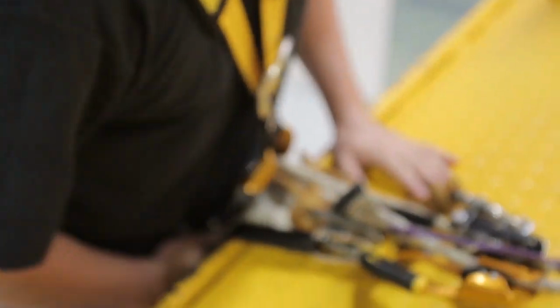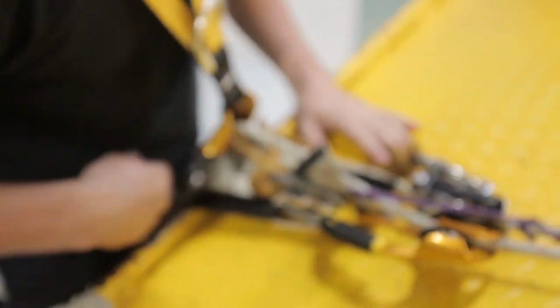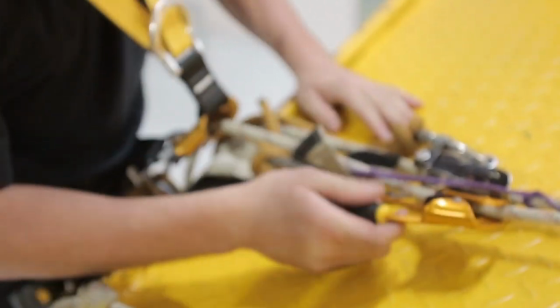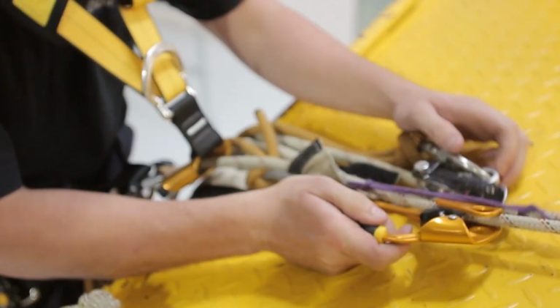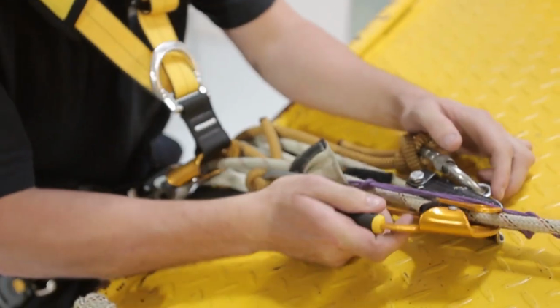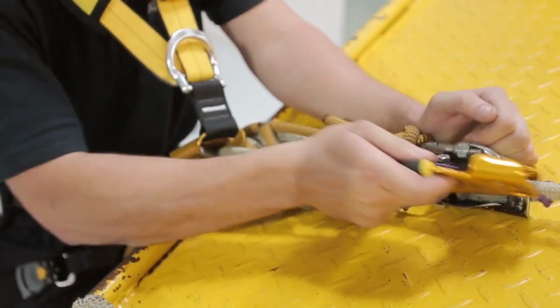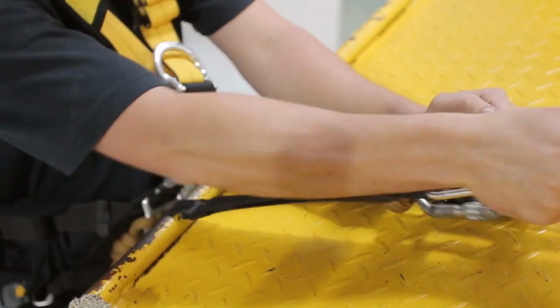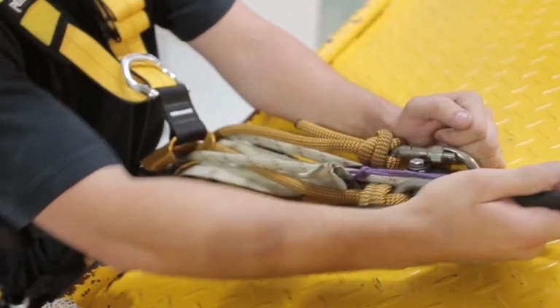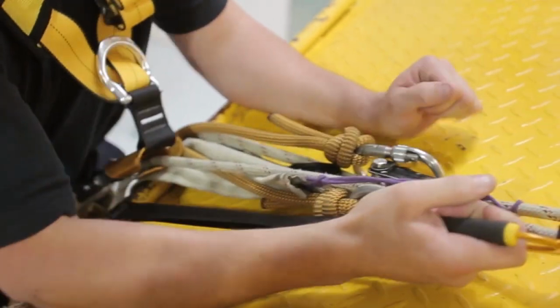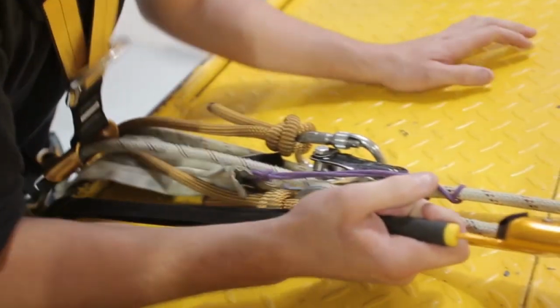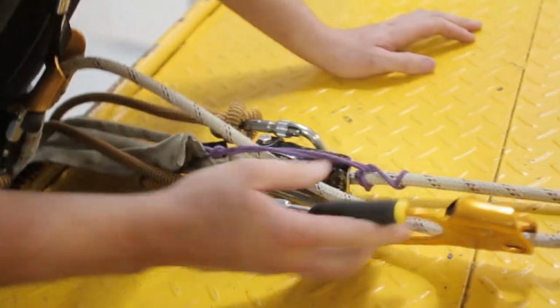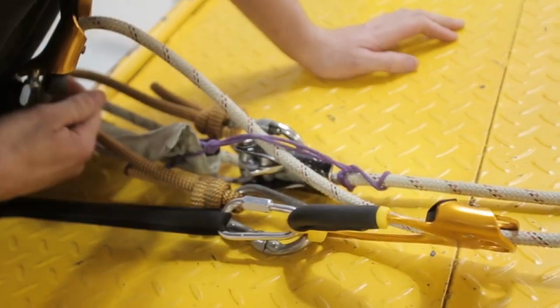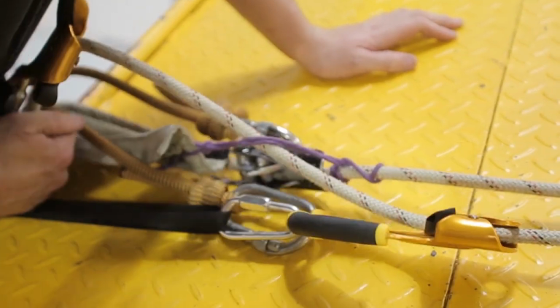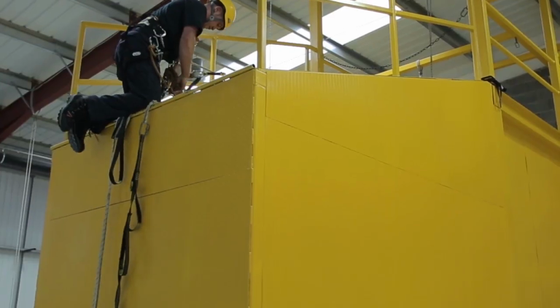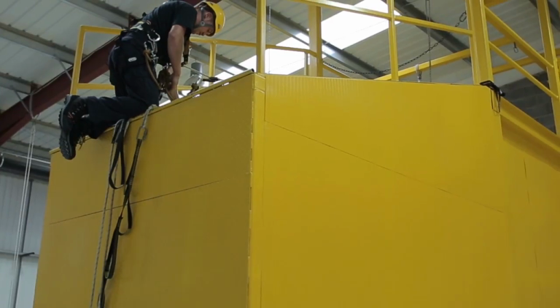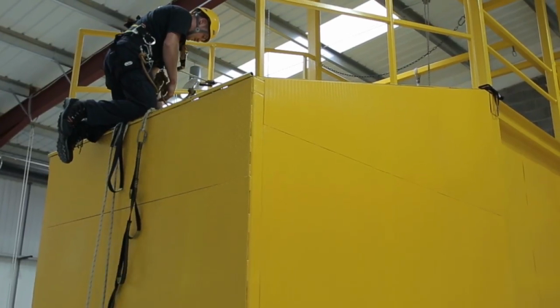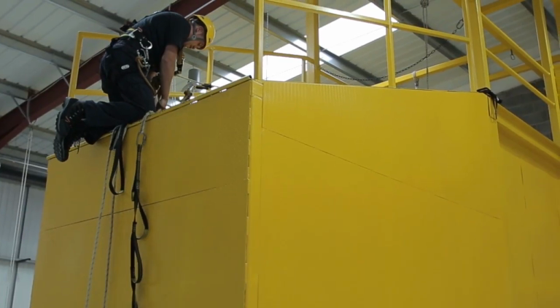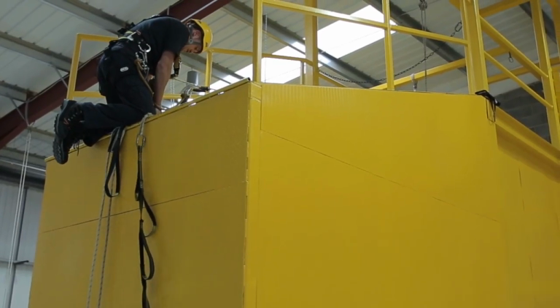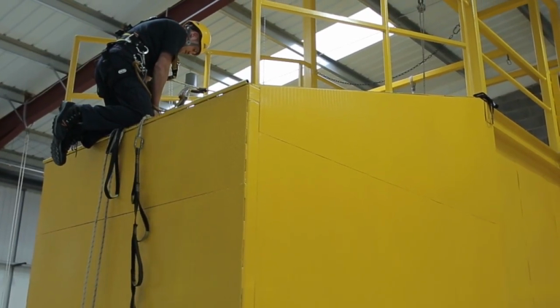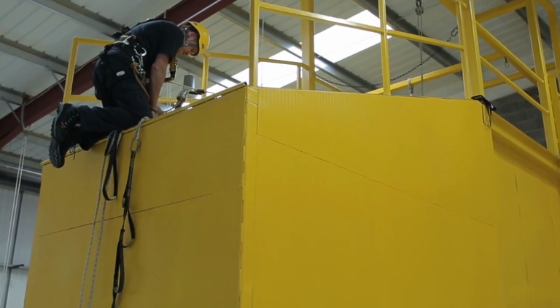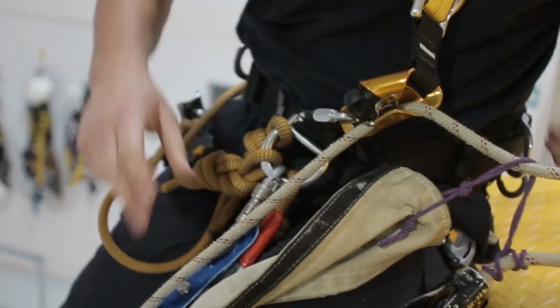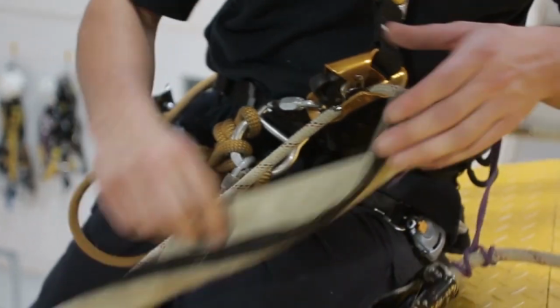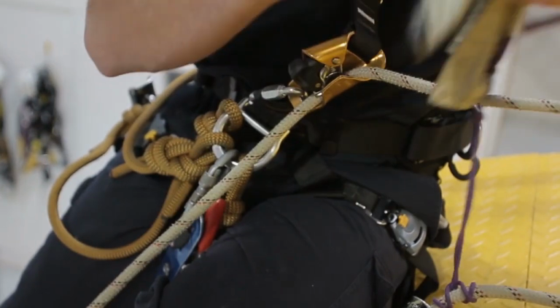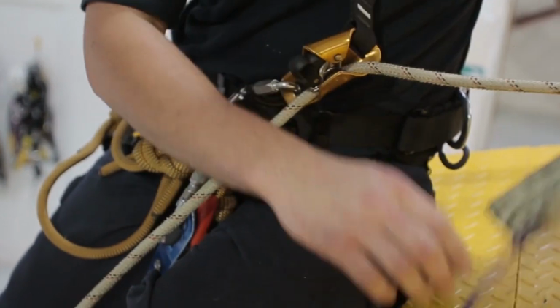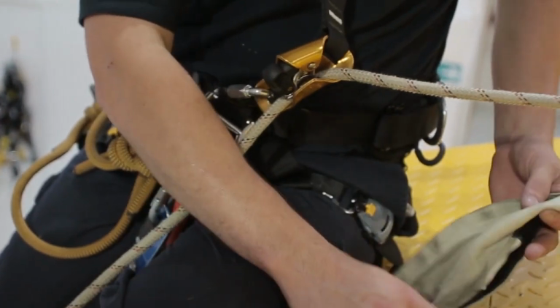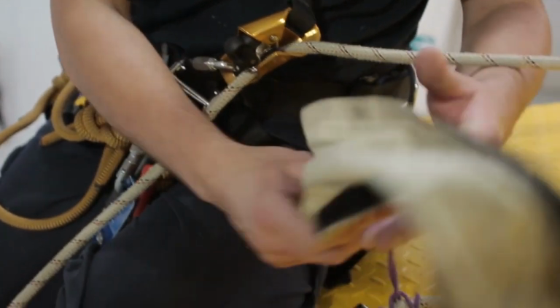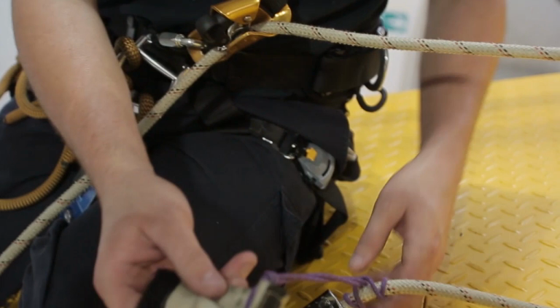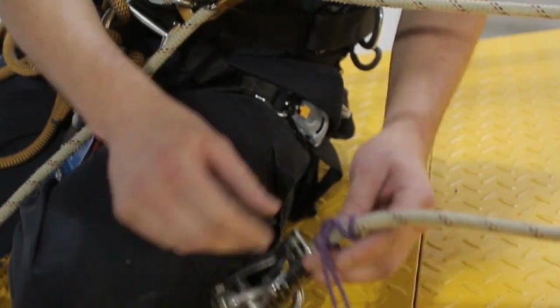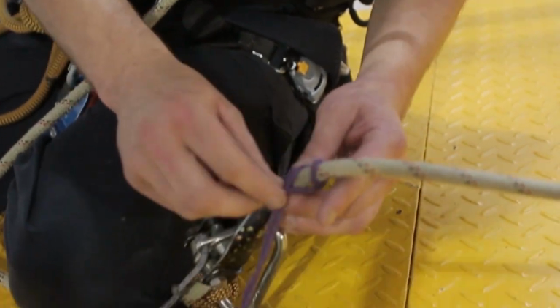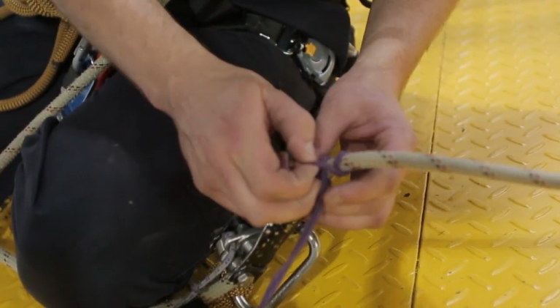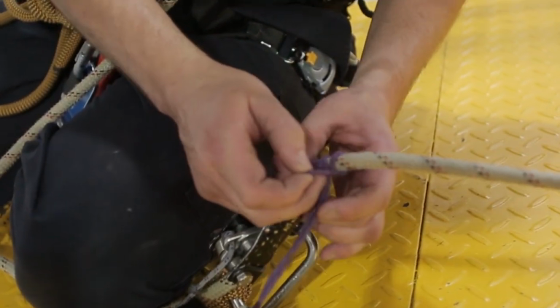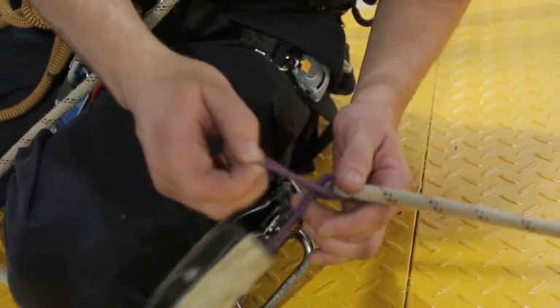Move your hand jammer above the edge obstruction to allow you to get higher and over the edge obstruction. Sit on the edge obstruction and untie the rope protector.